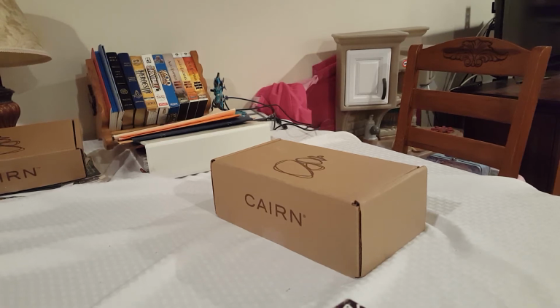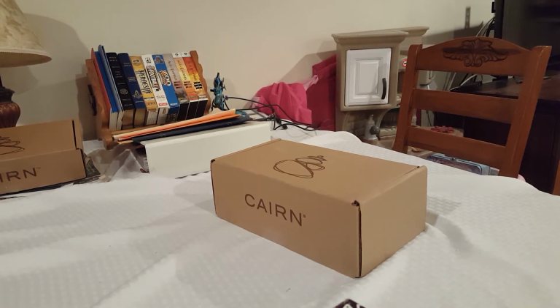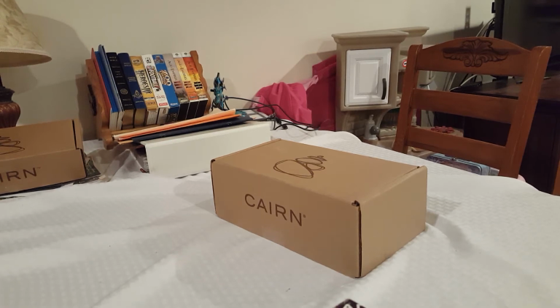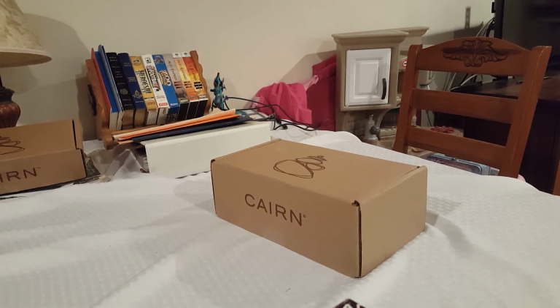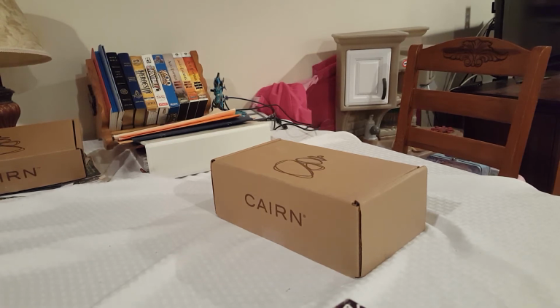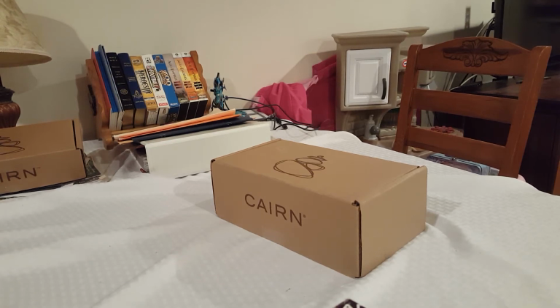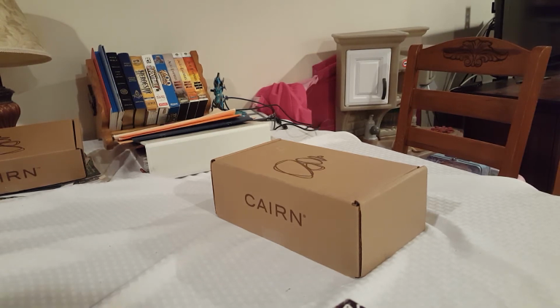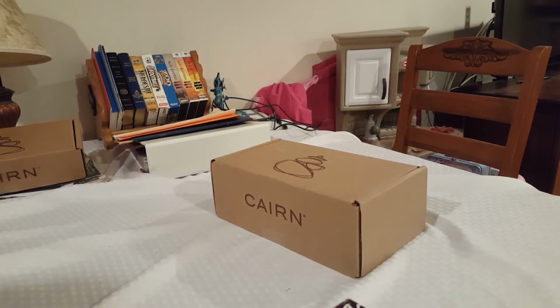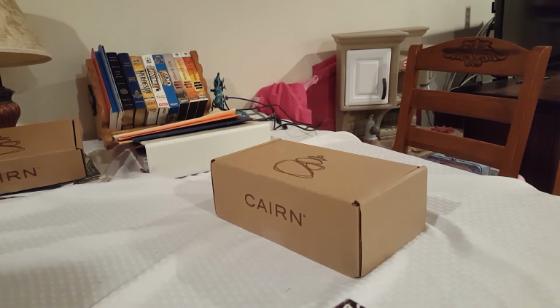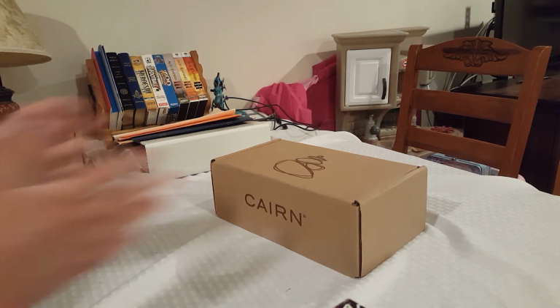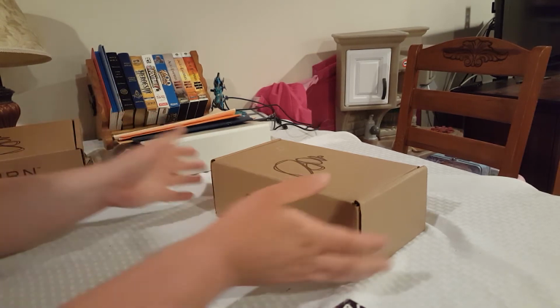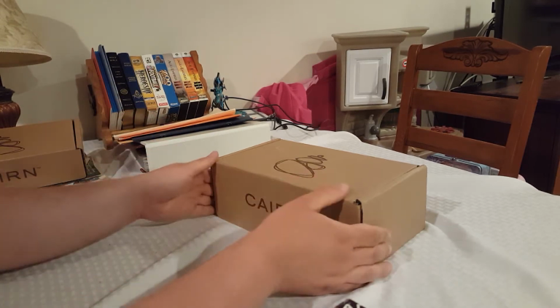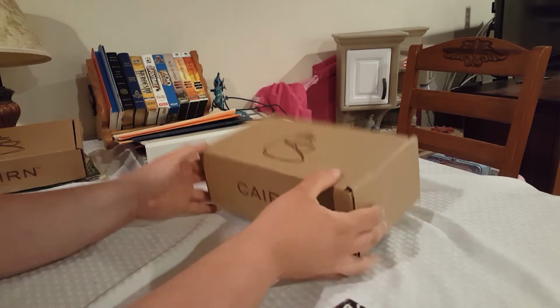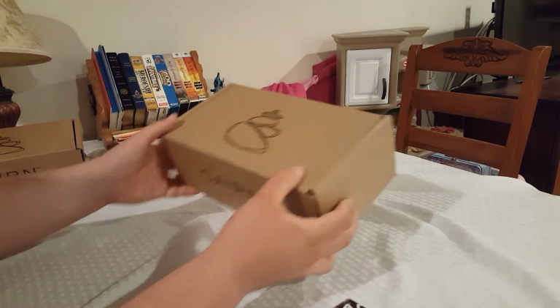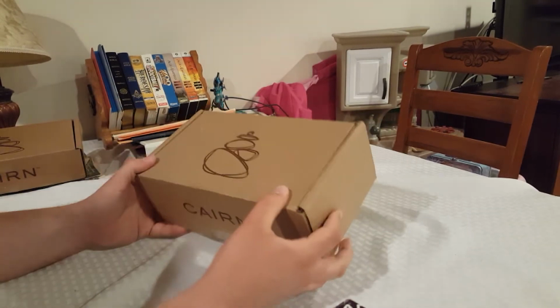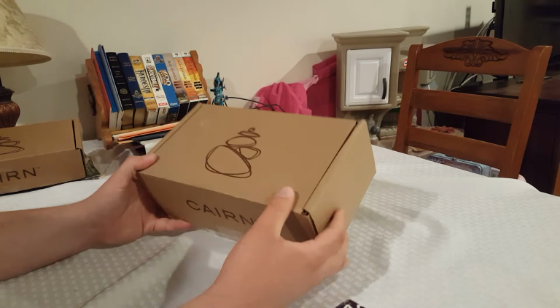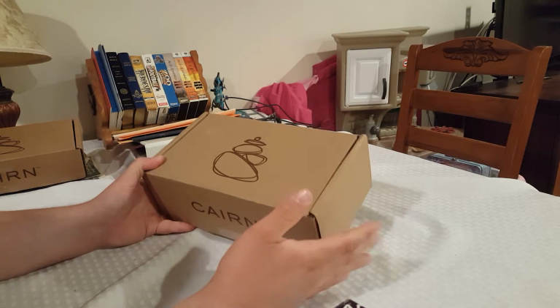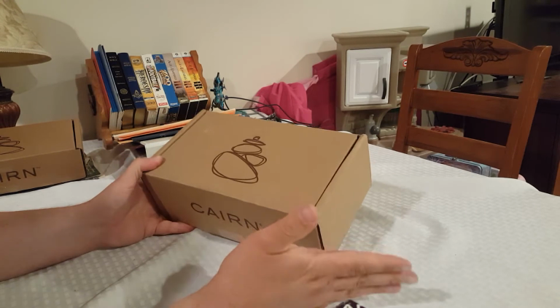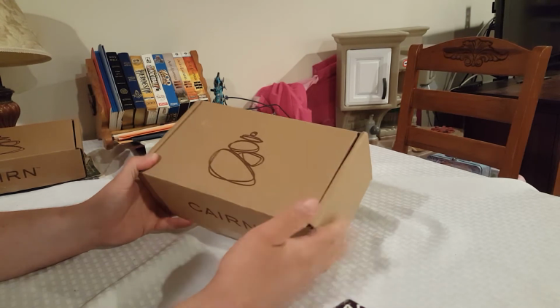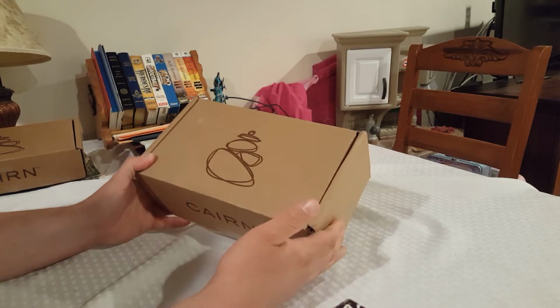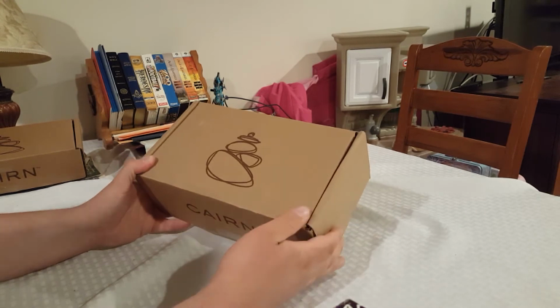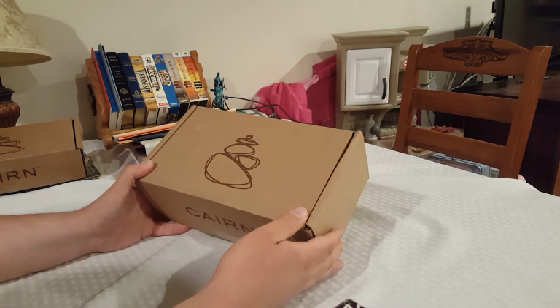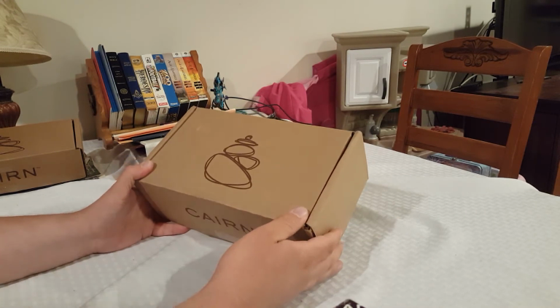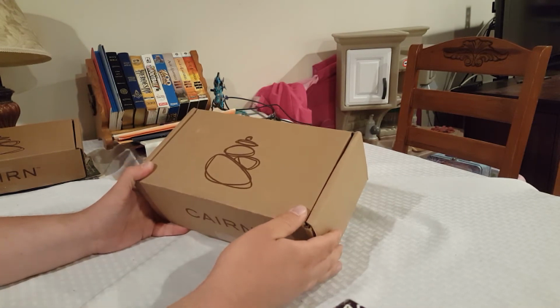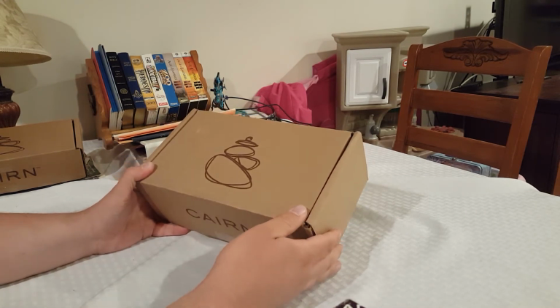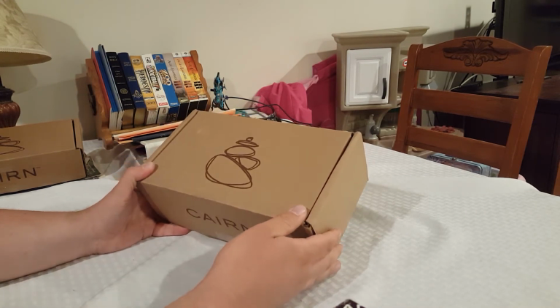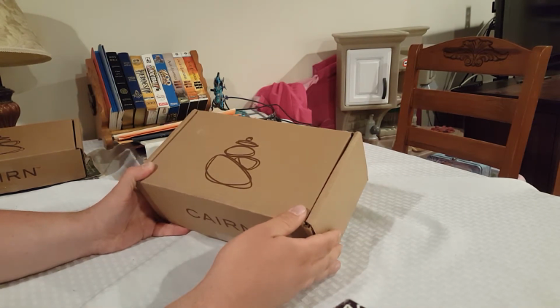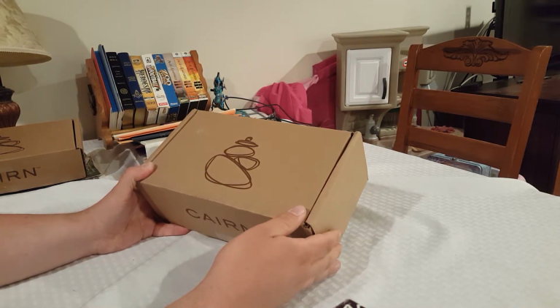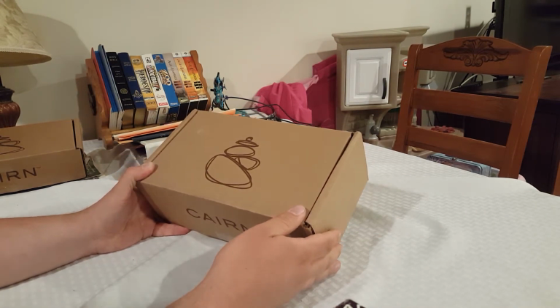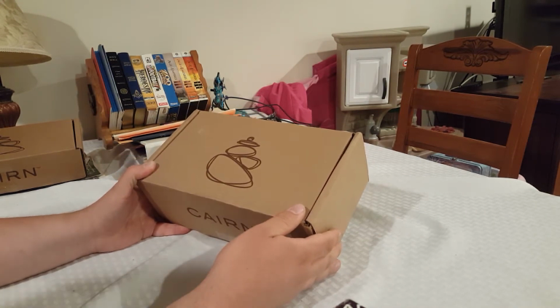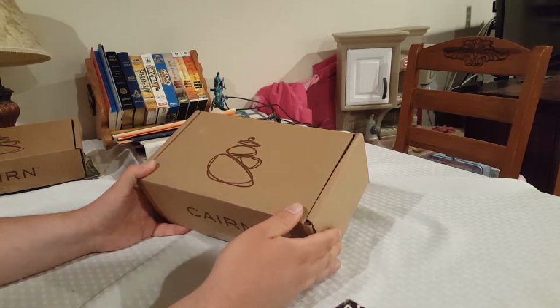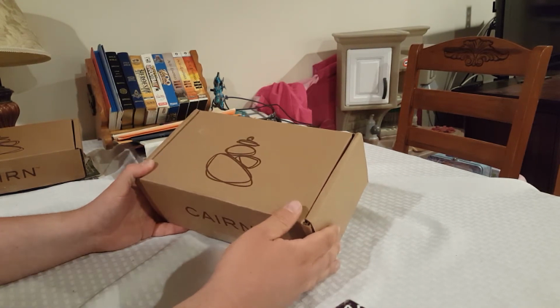Simple Outdoorsman here with another unboxing. Today we got the May 2017 Cairn Box.